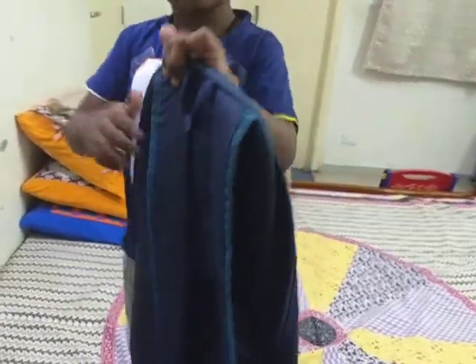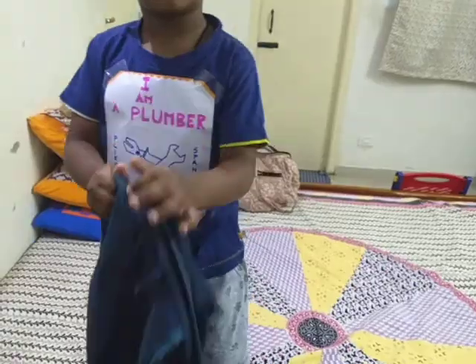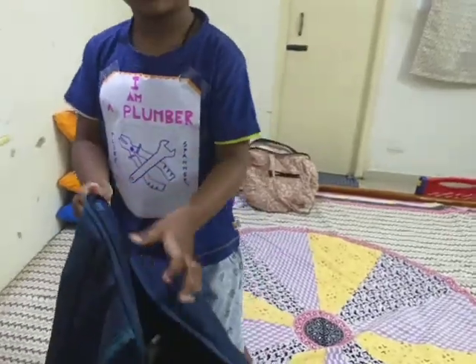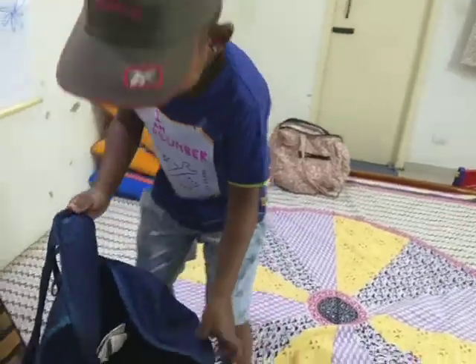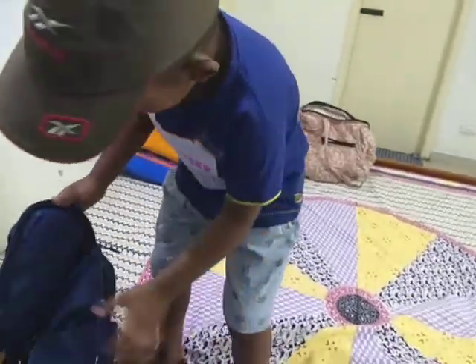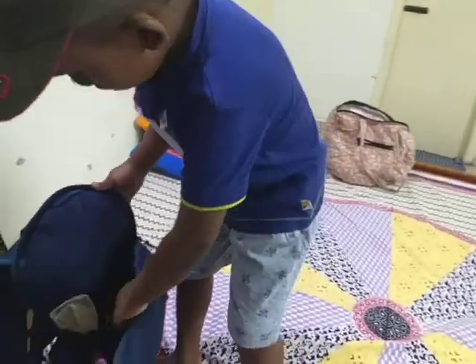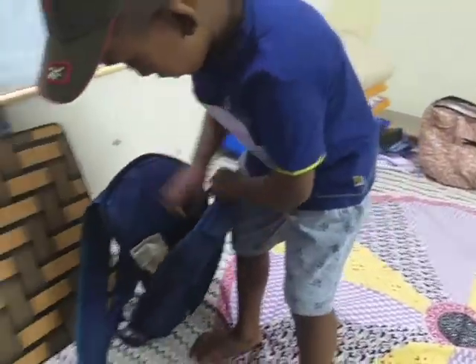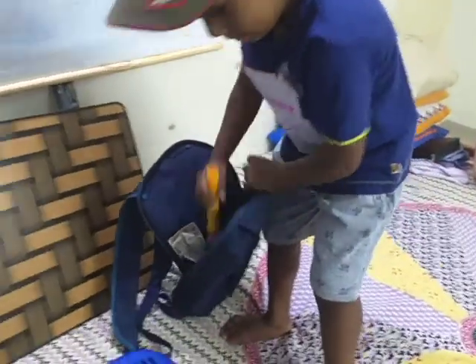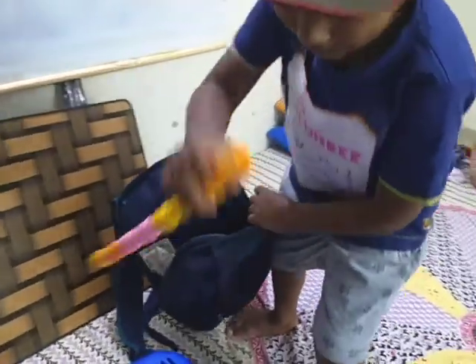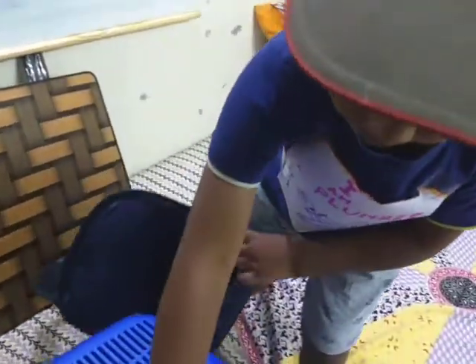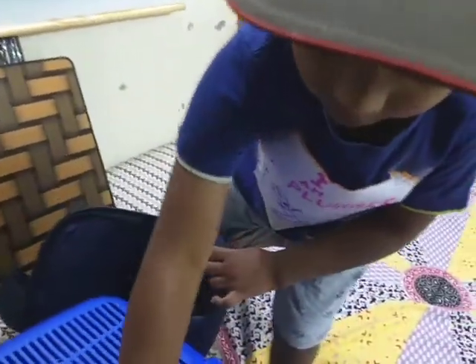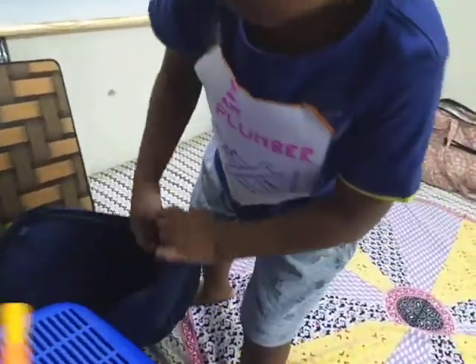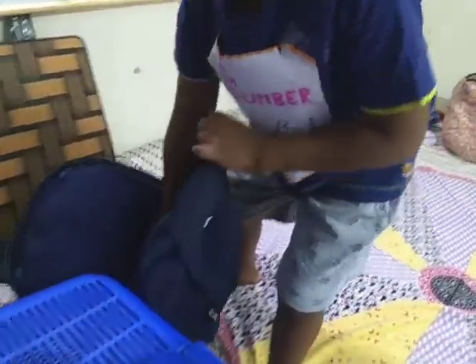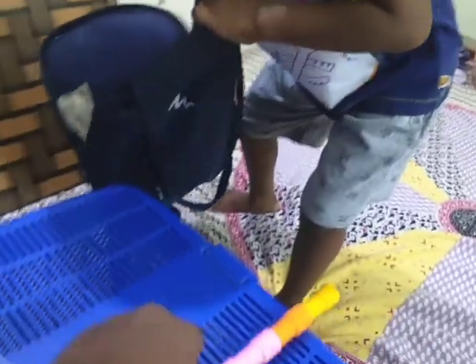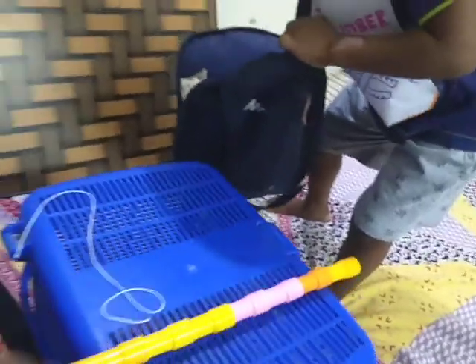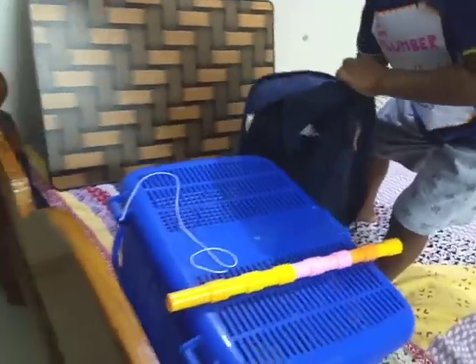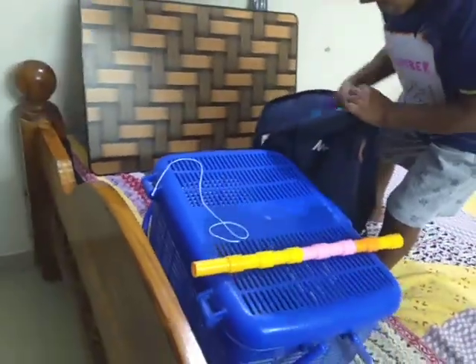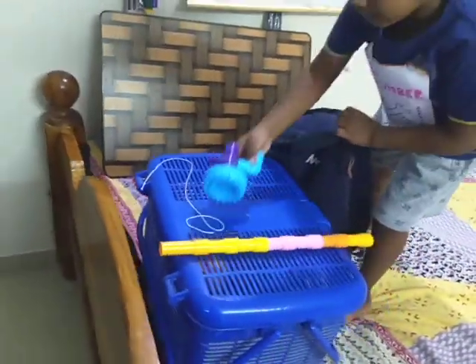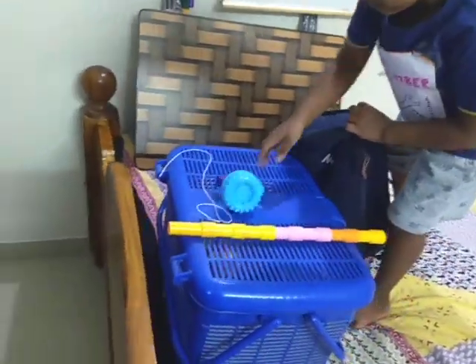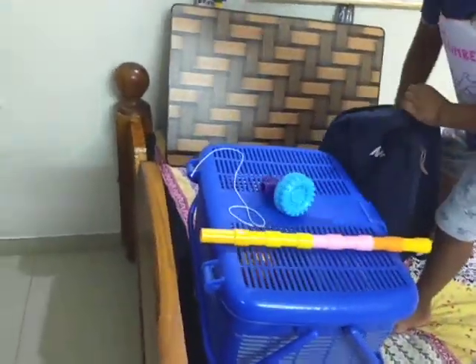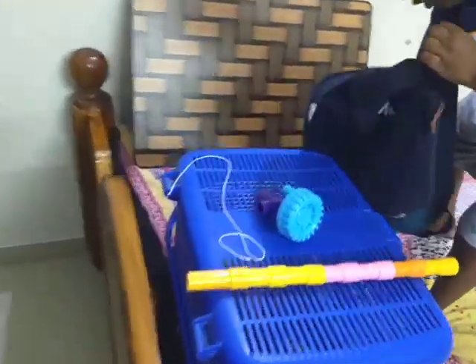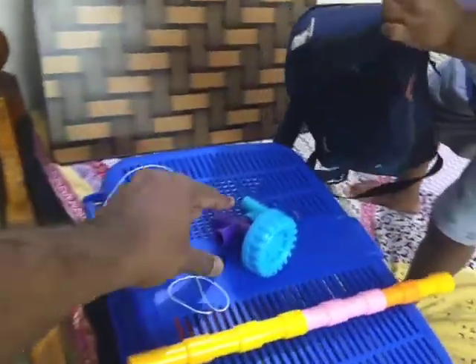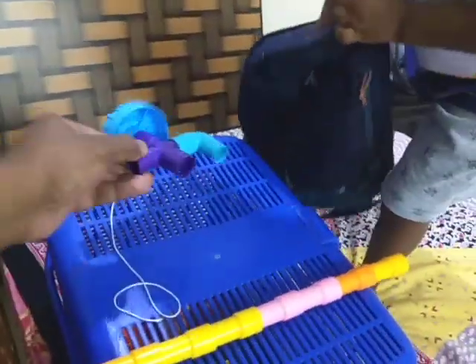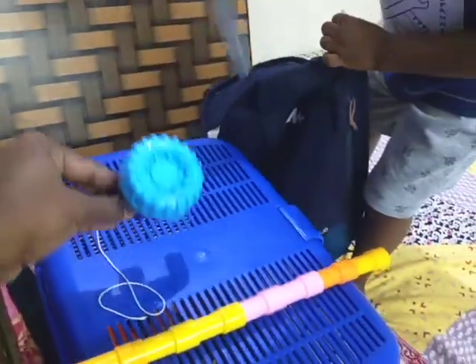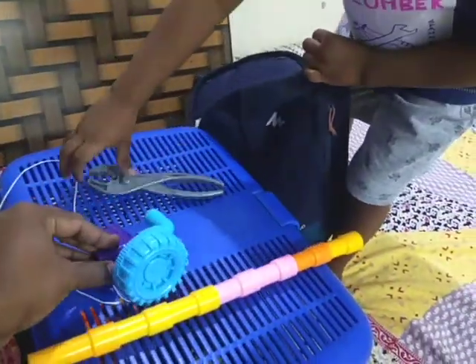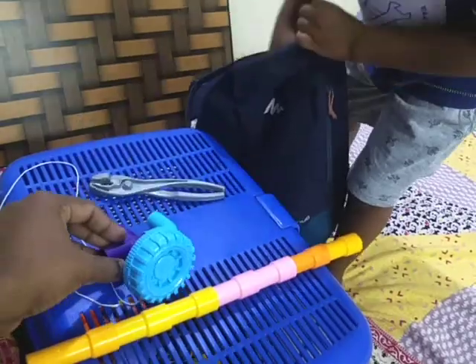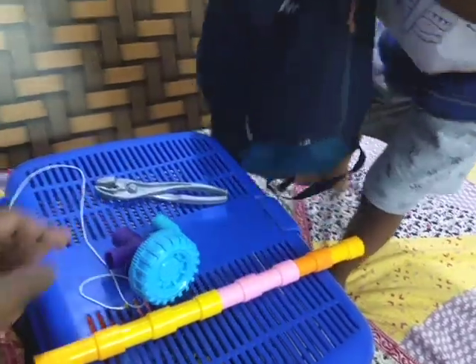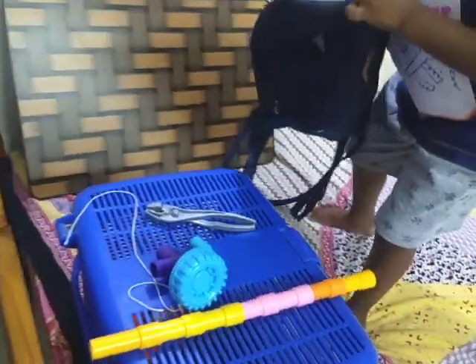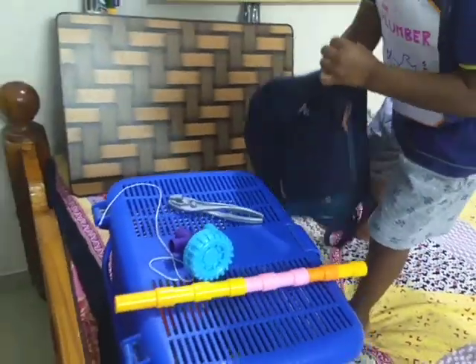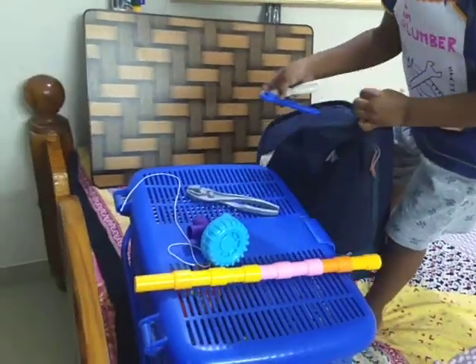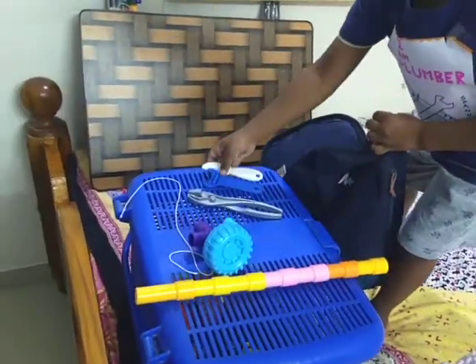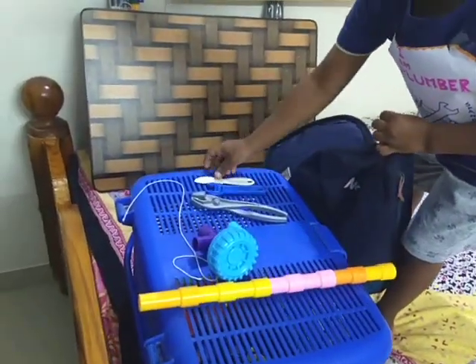What are you taking out of your bag? Tool. All of your tools can be taken out now. Pipe. That's good. This is a tap. That's nice. A big plier. Piper.